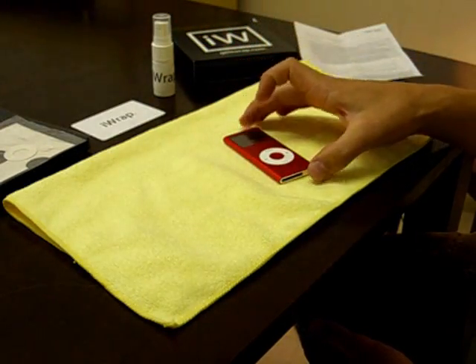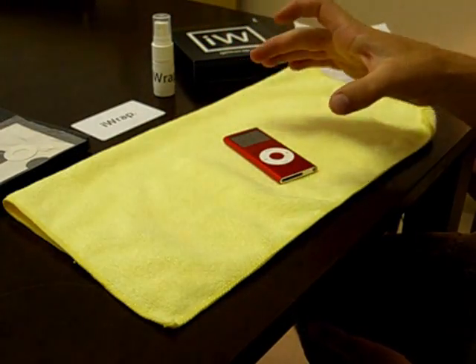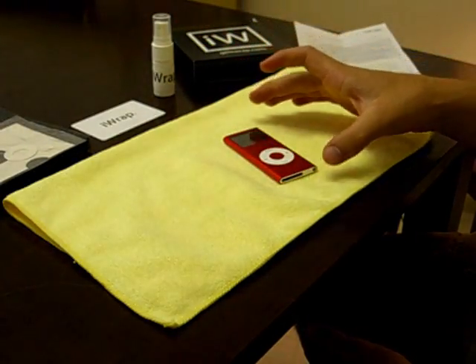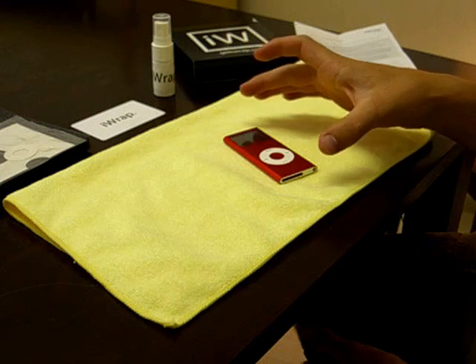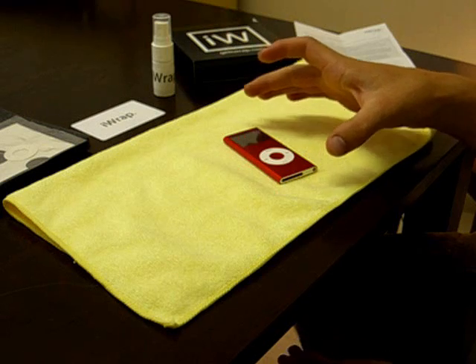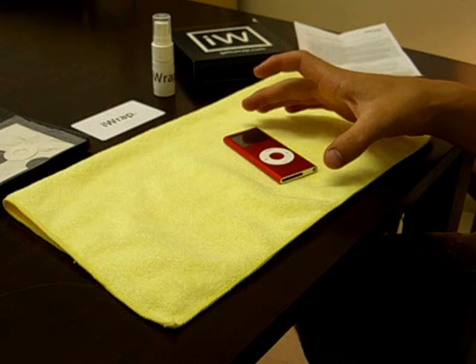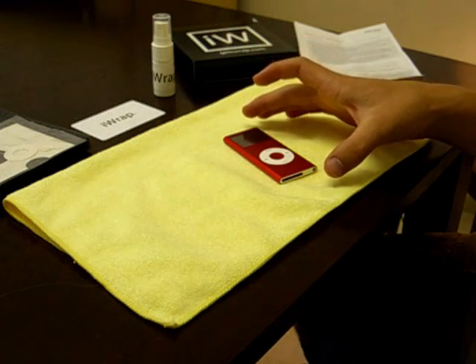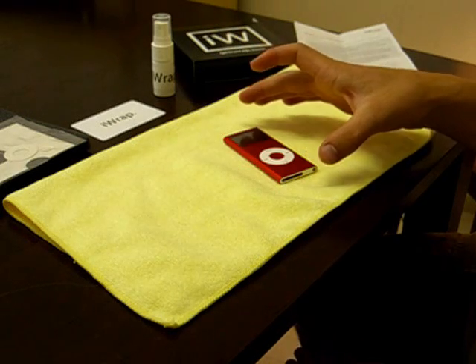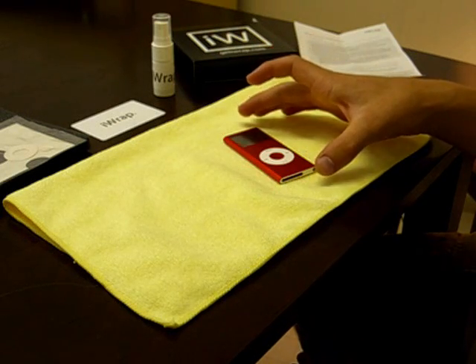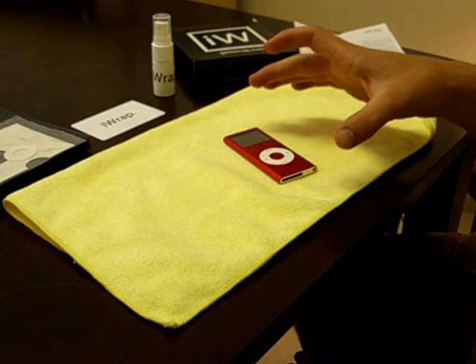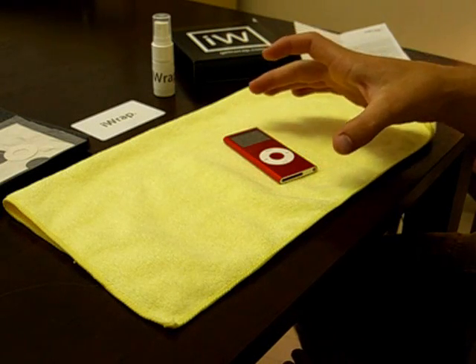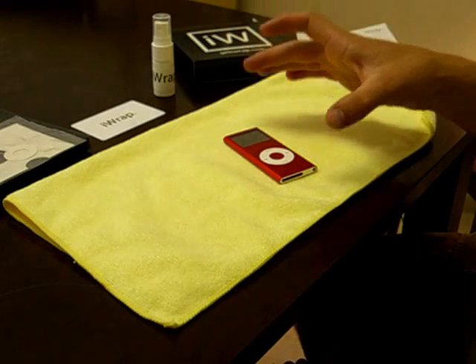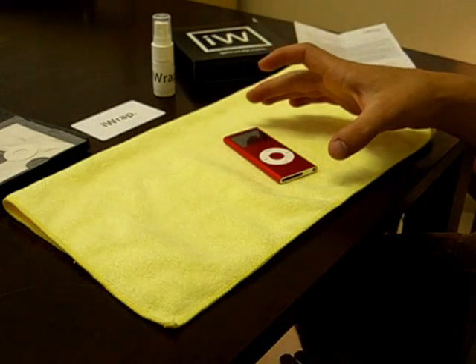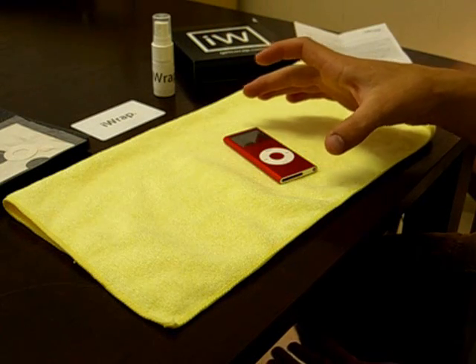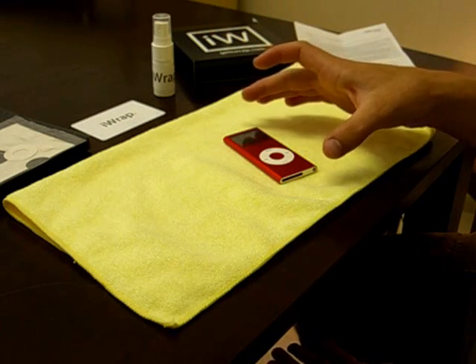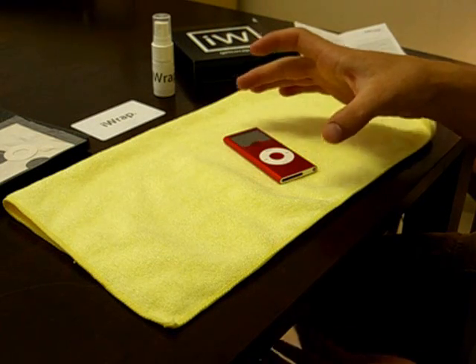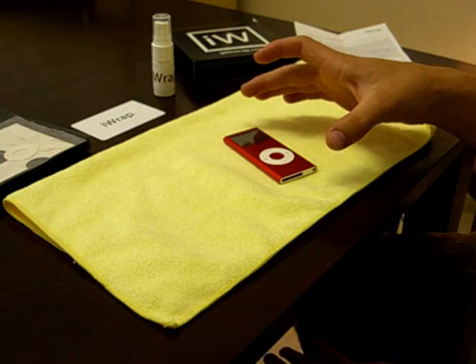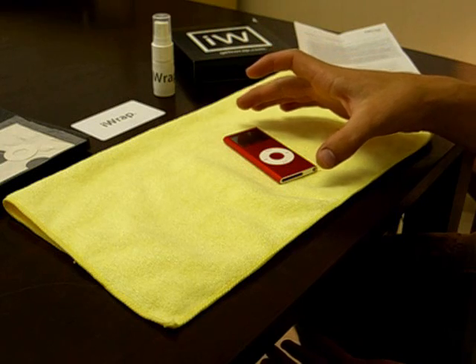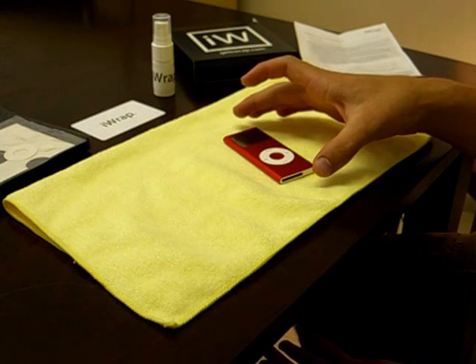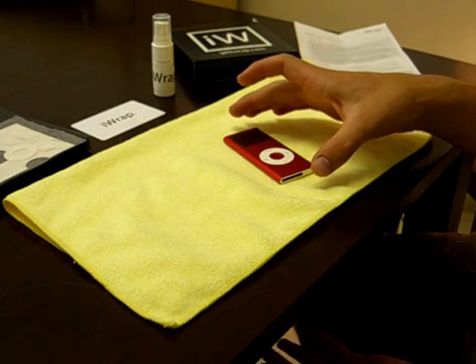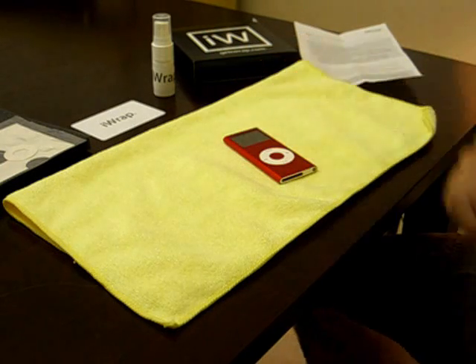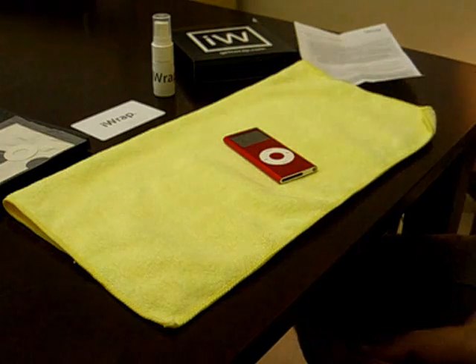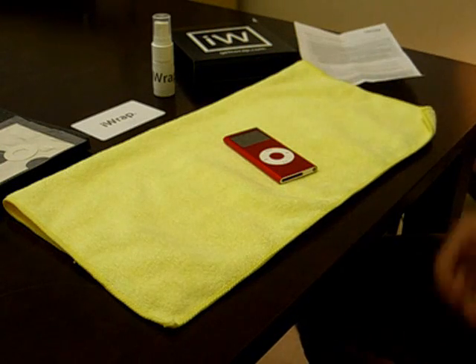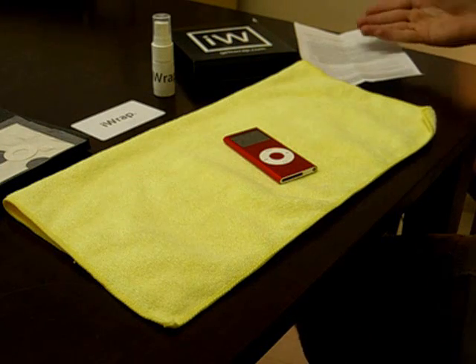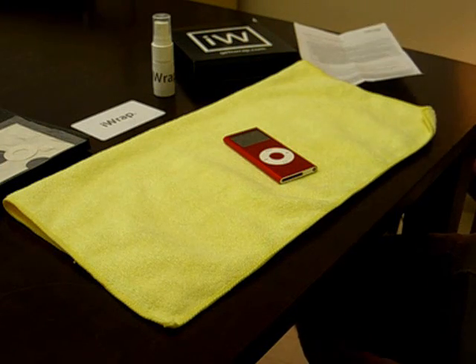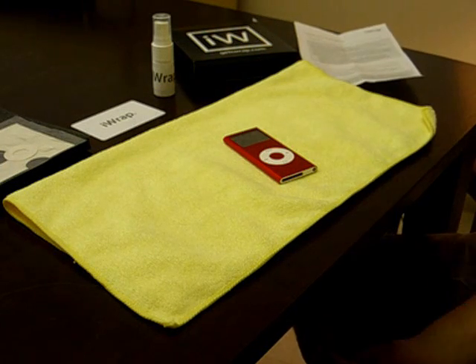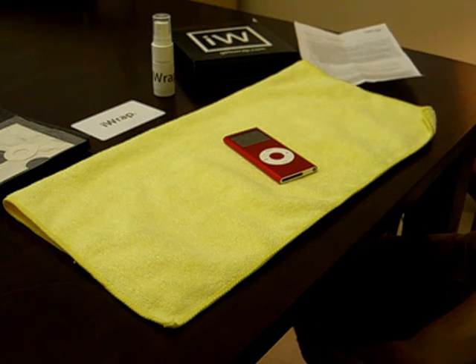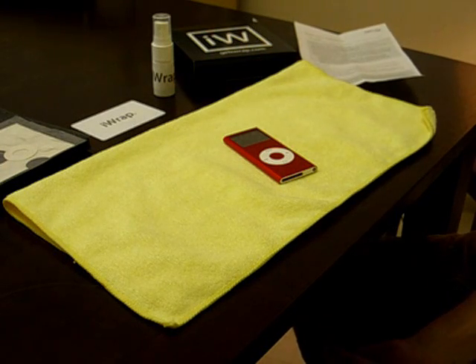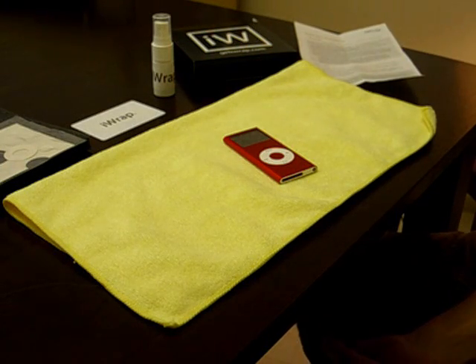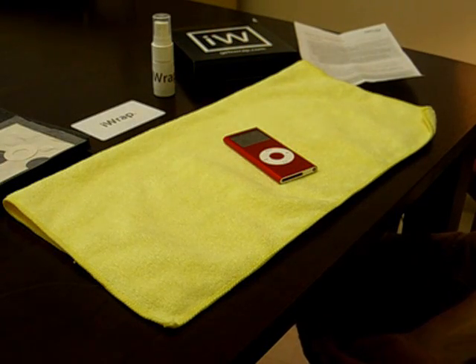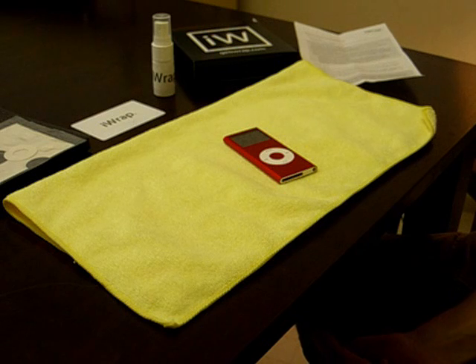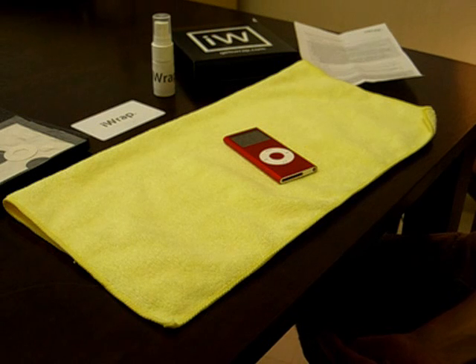Now for the example, we'll be using the second generation iPod Nano, but your iWrap will of course work for whichever device that you have bought it for. Step one here says thoroughly clean the electronic device to be wrapped.